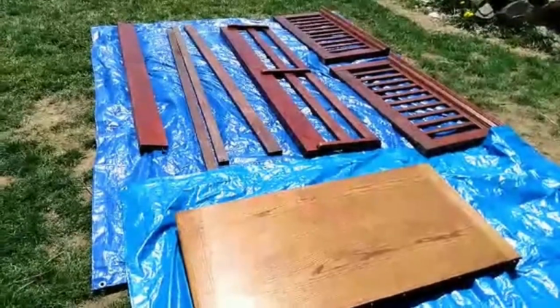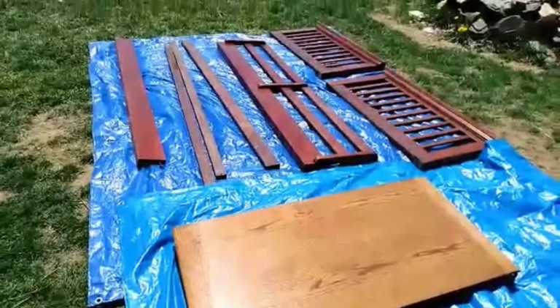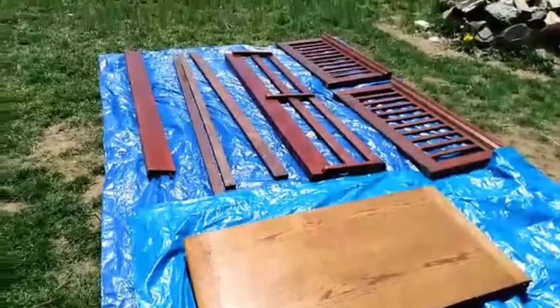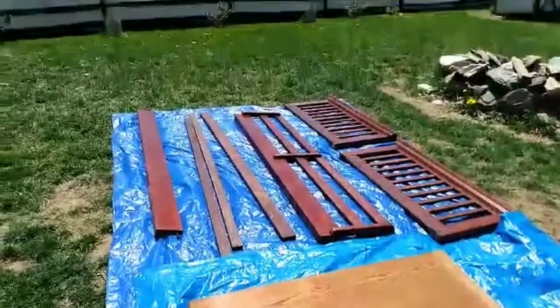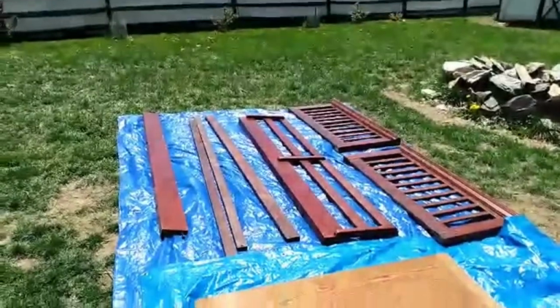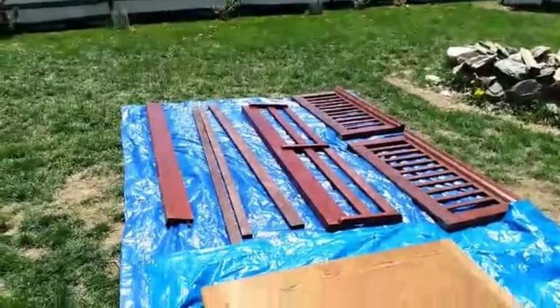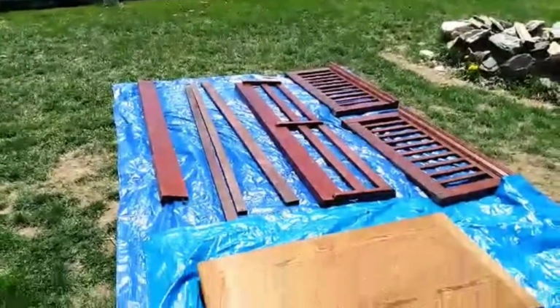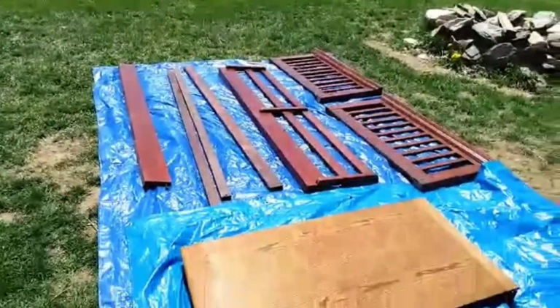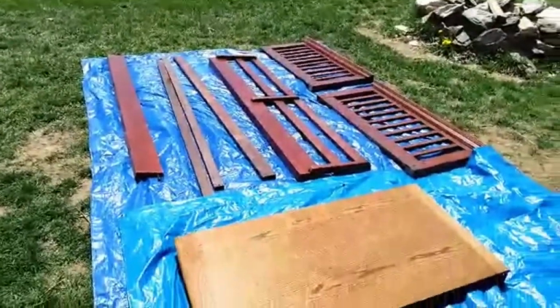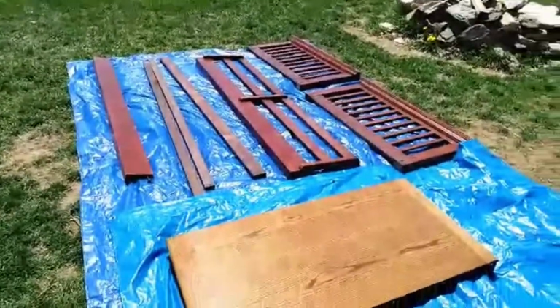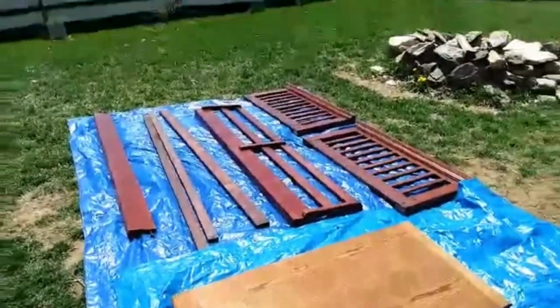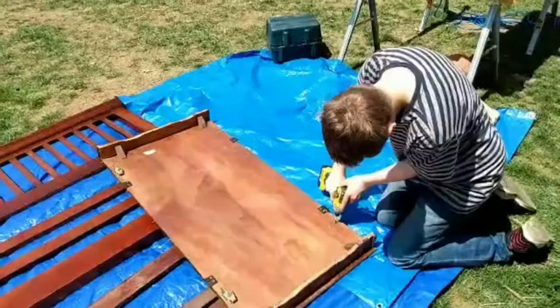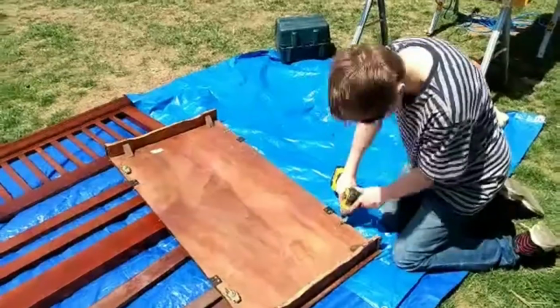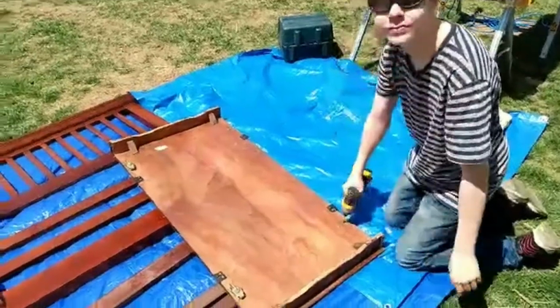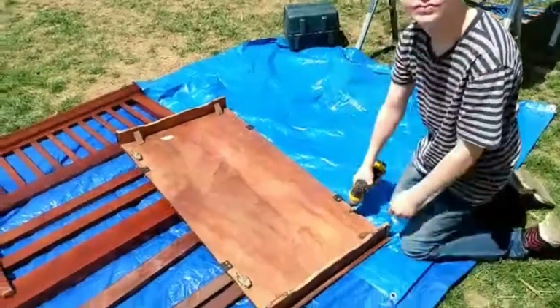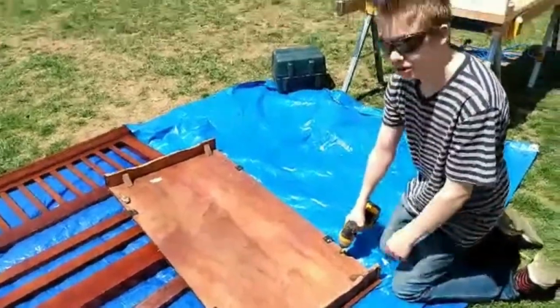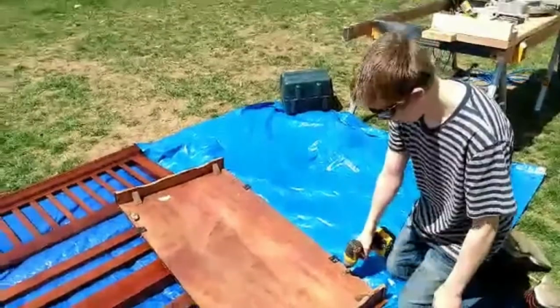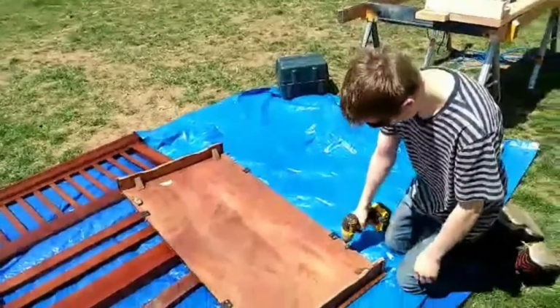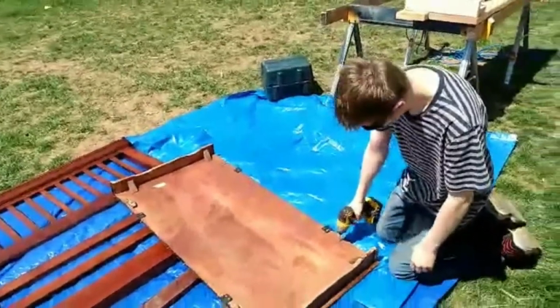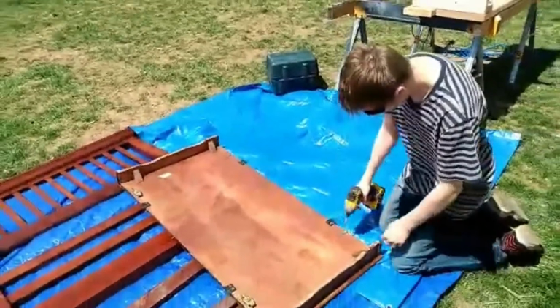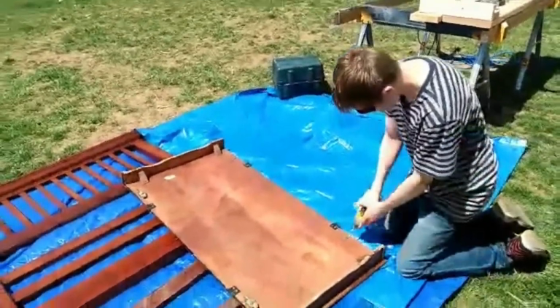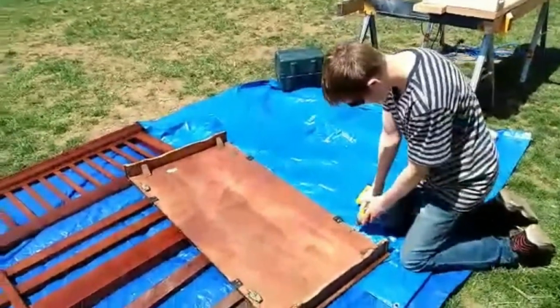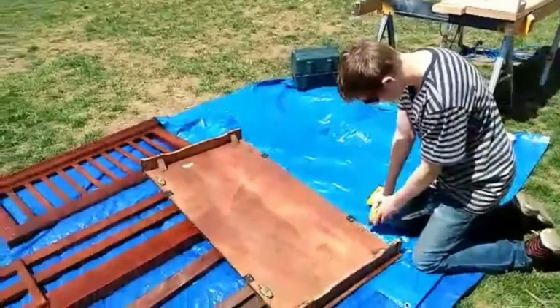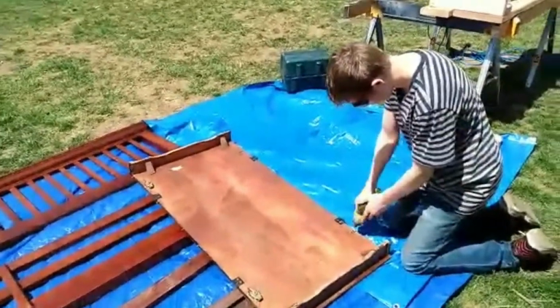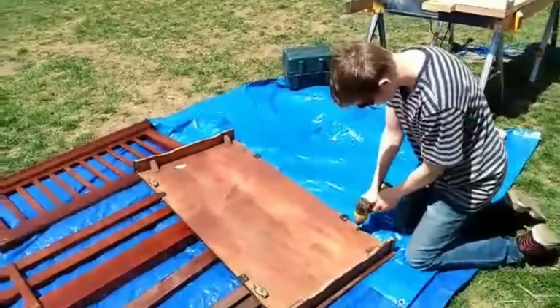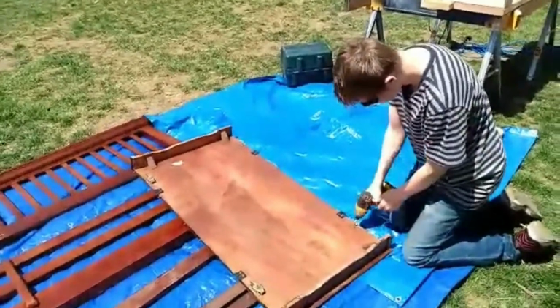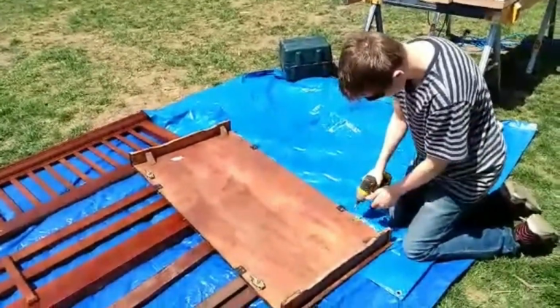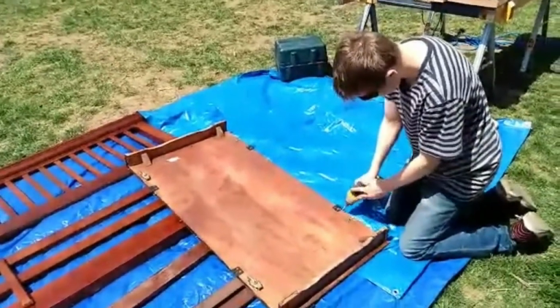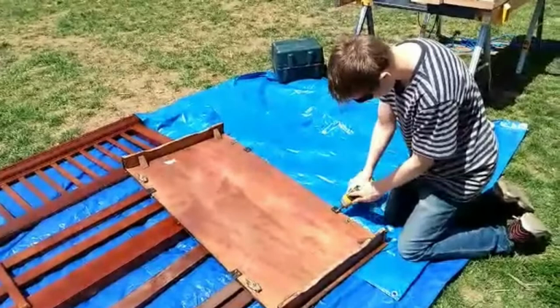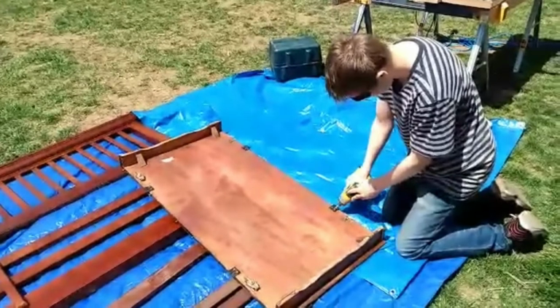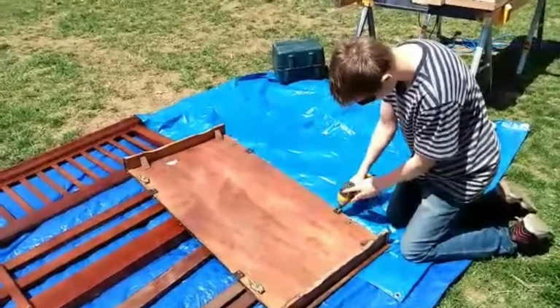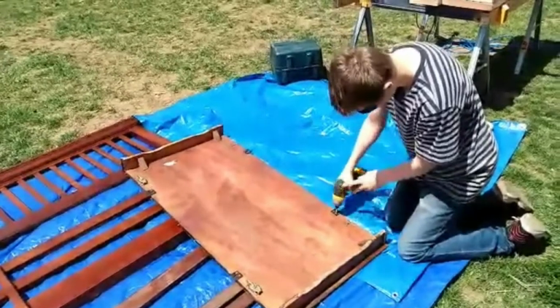Here we have some bunk bed rails for the frame and also an old headboard and a dining room table leaf. We think it's going to come together nicely. Stay with us for the build.